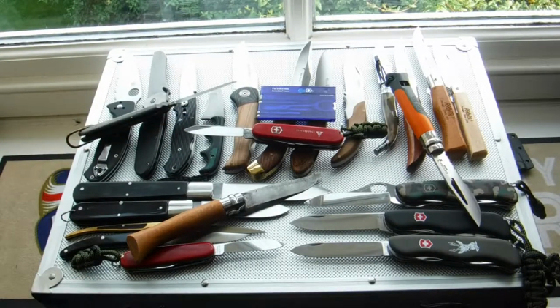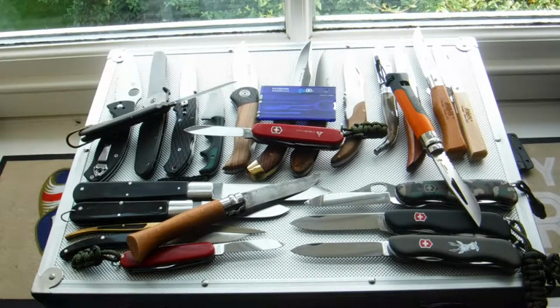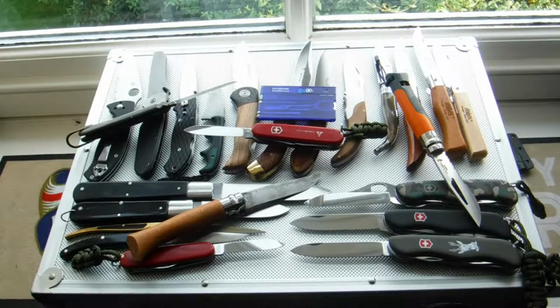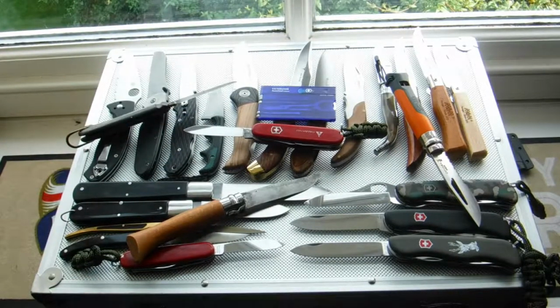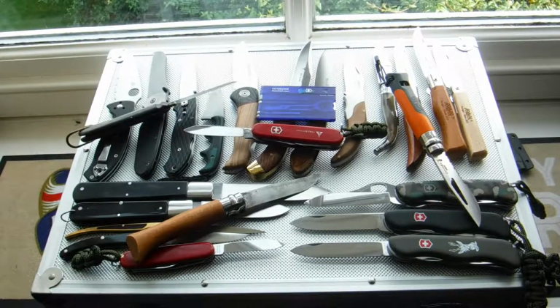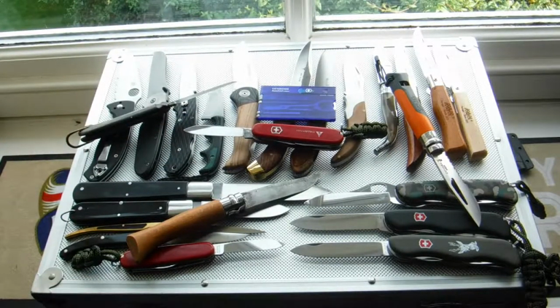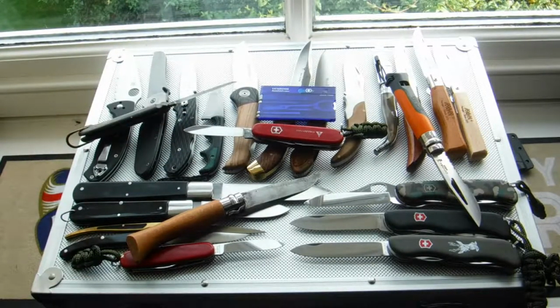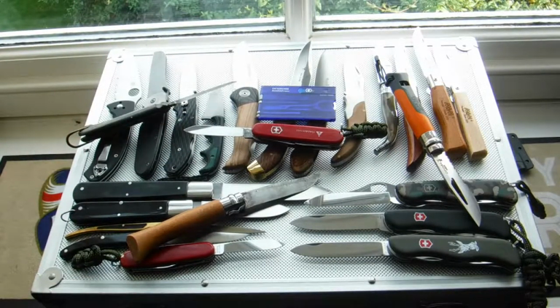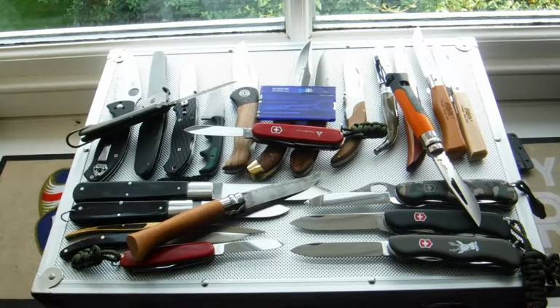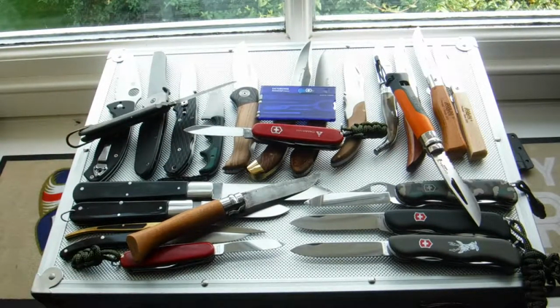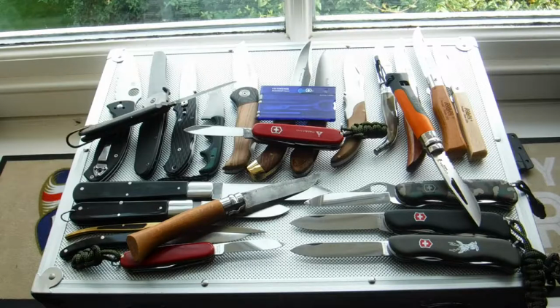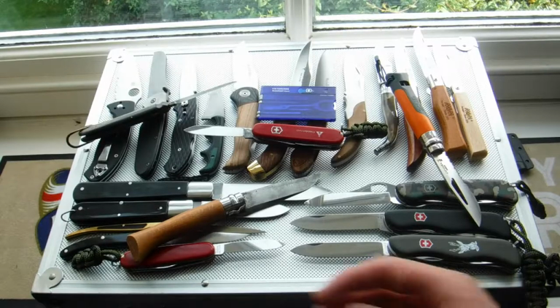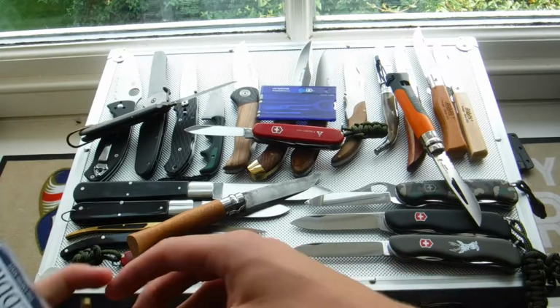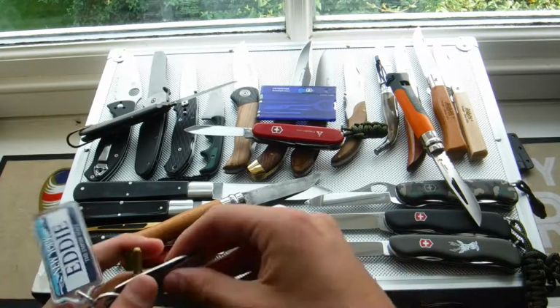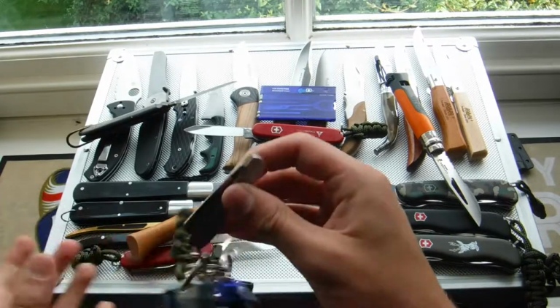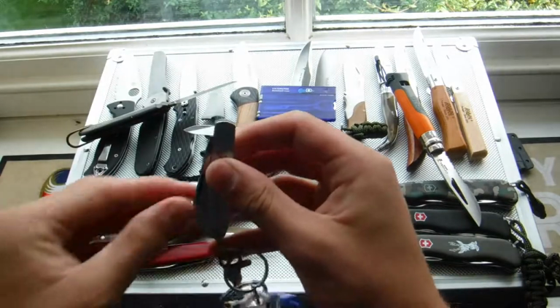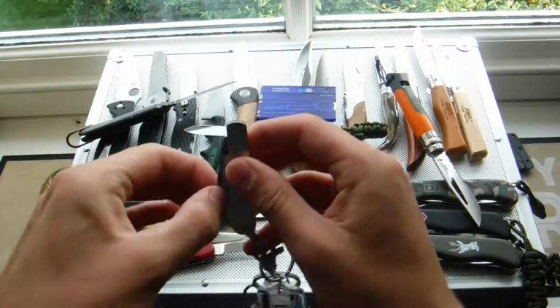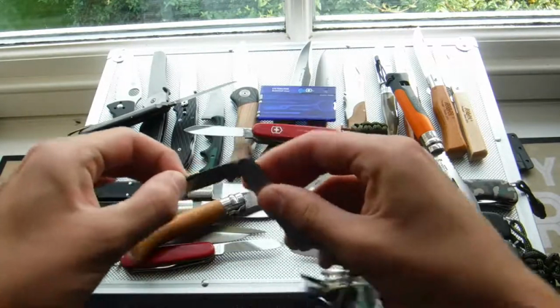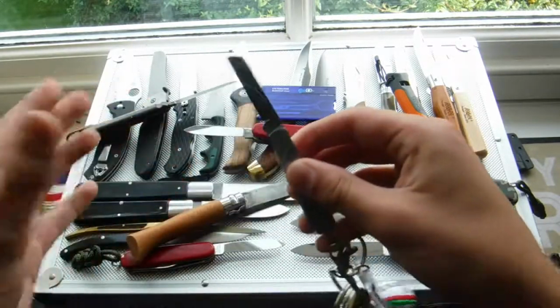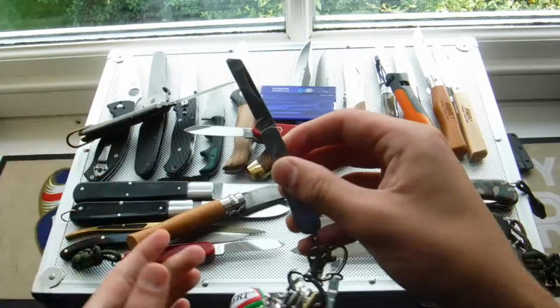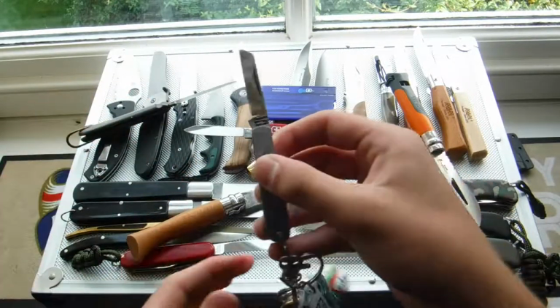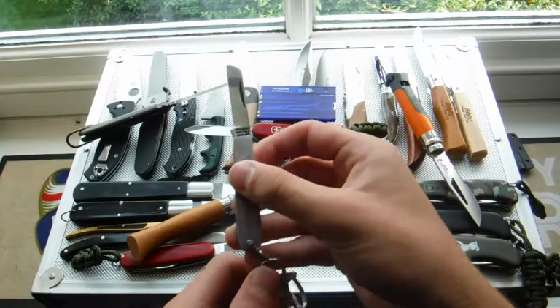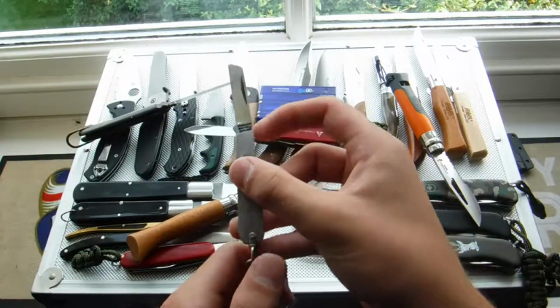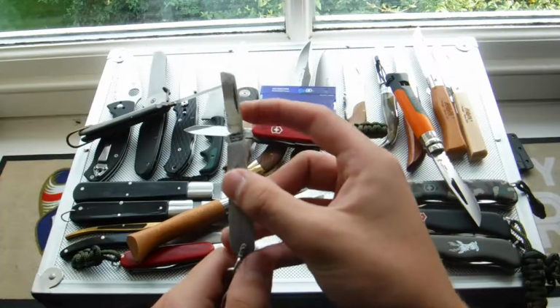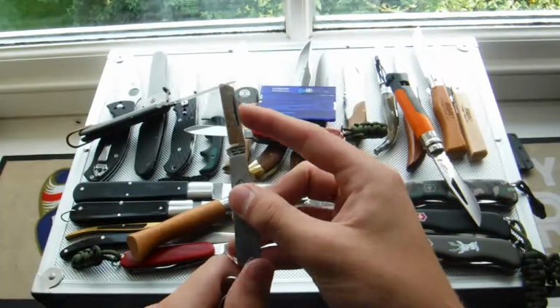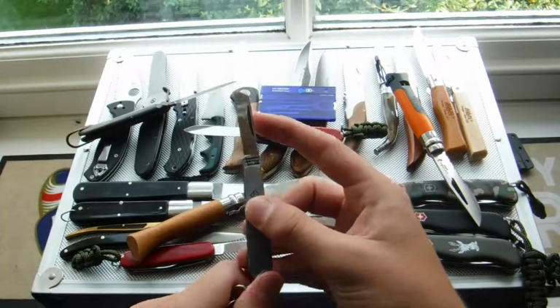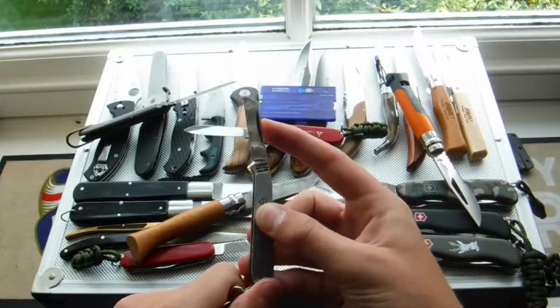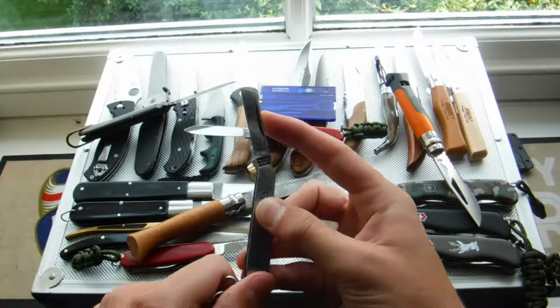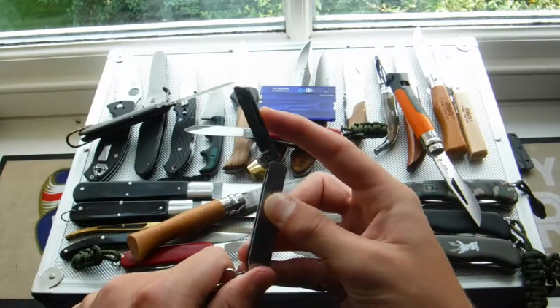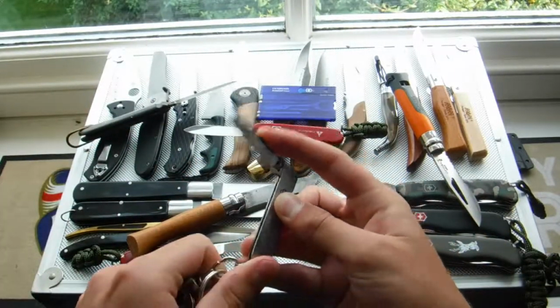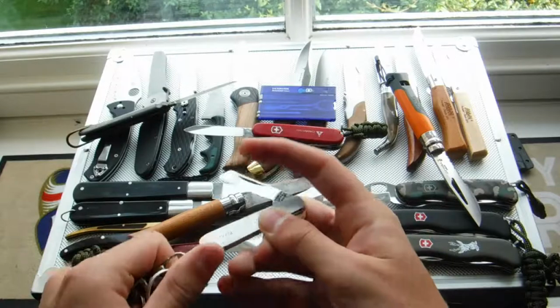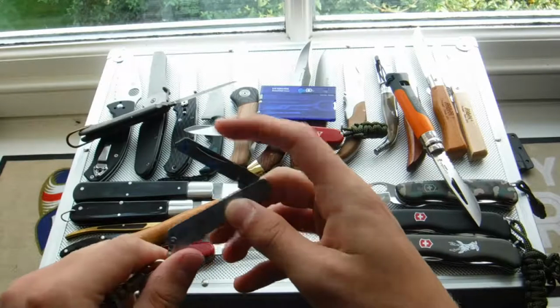I do have one other knife, but it's very small — it's like an English-style box opener.